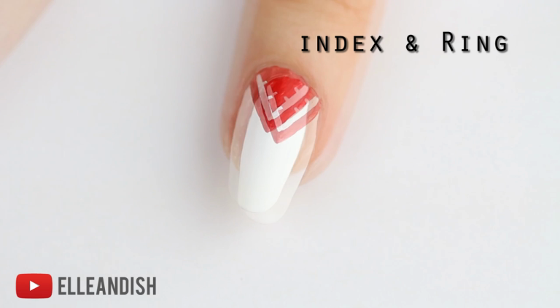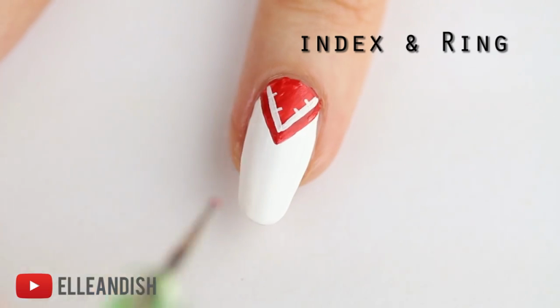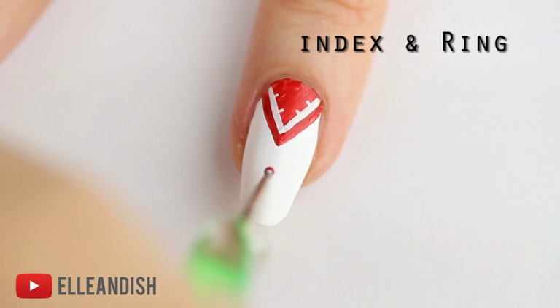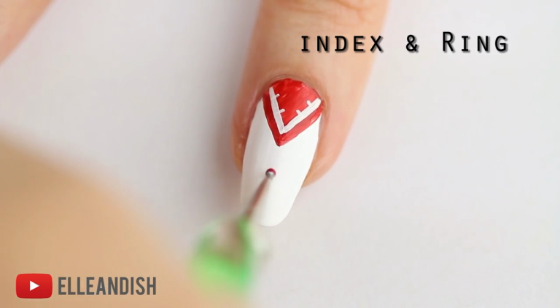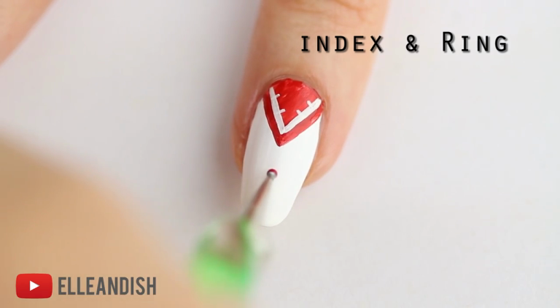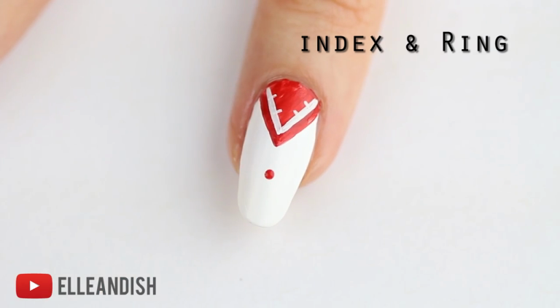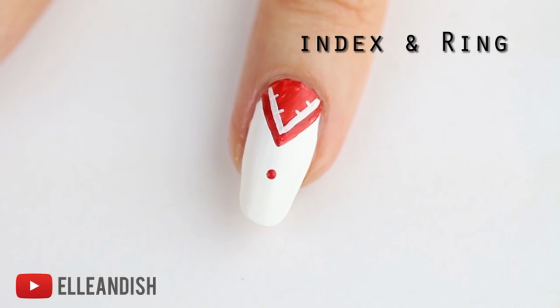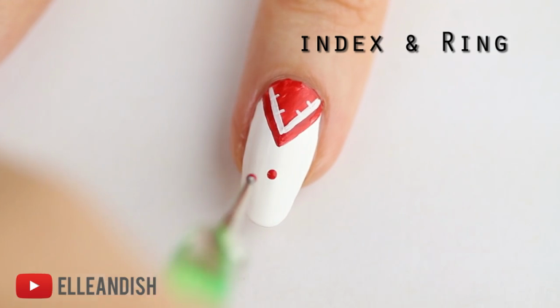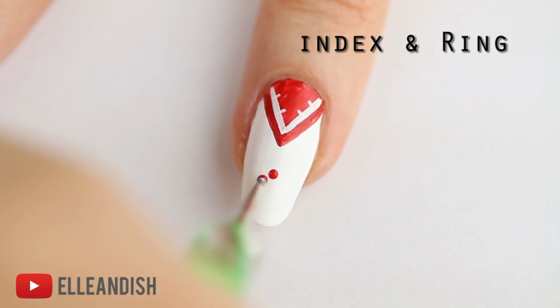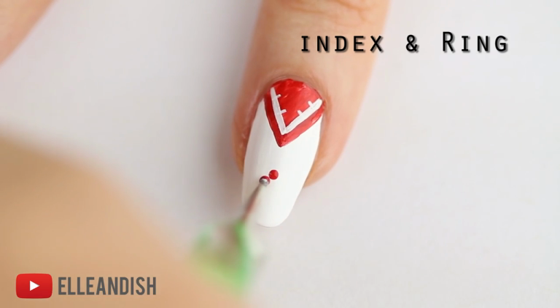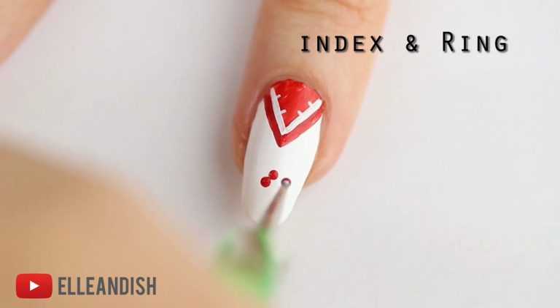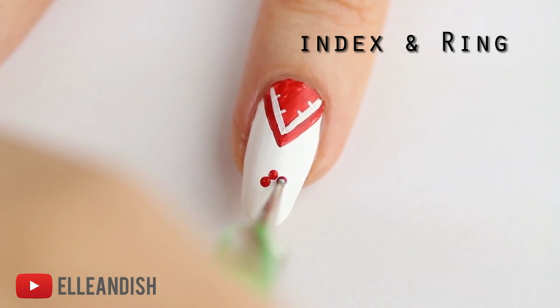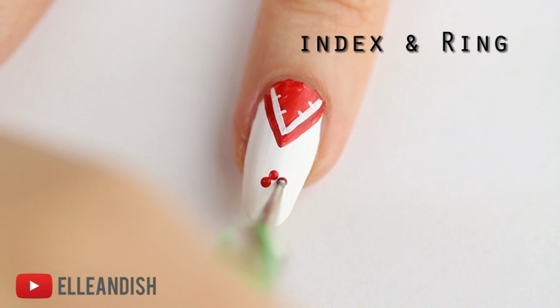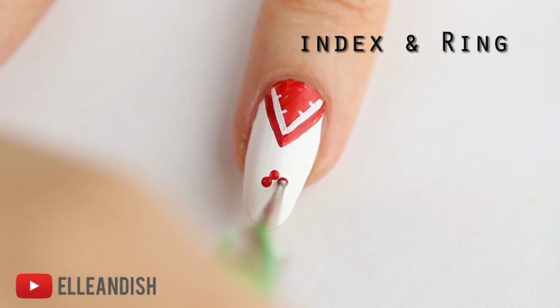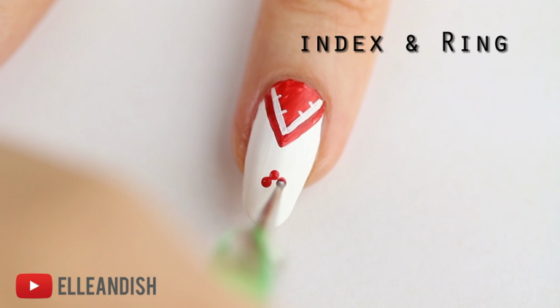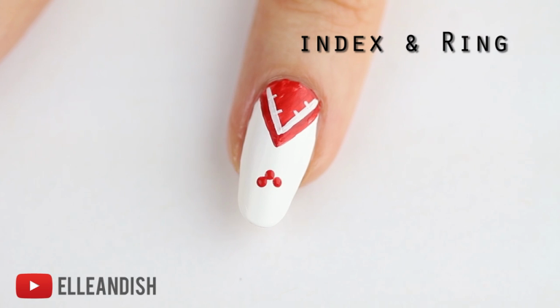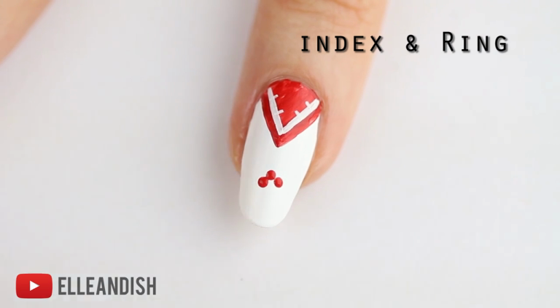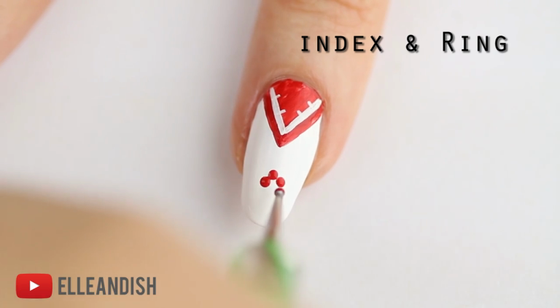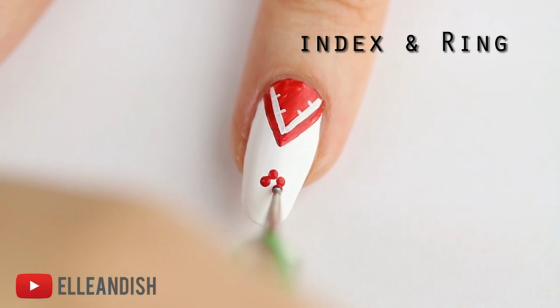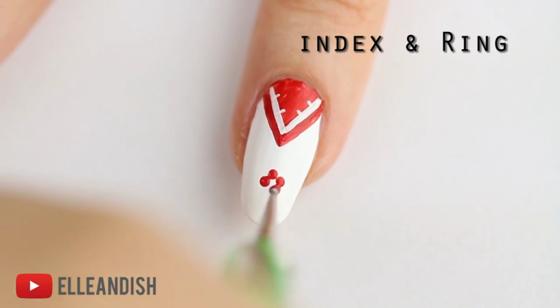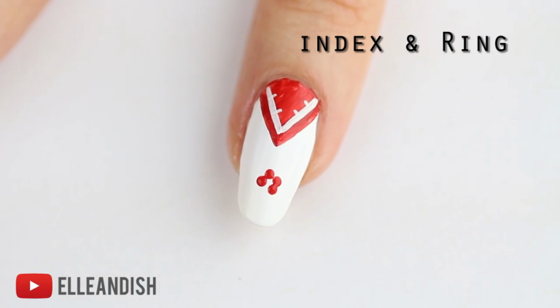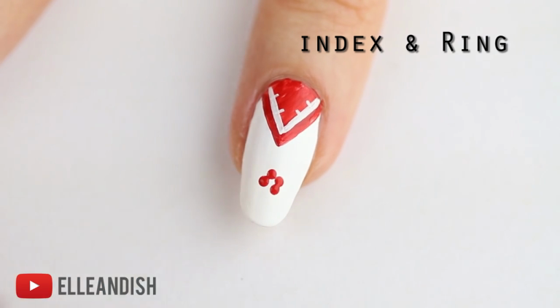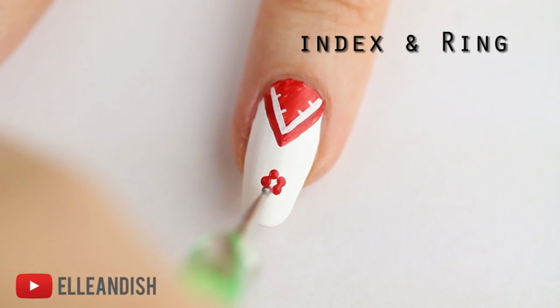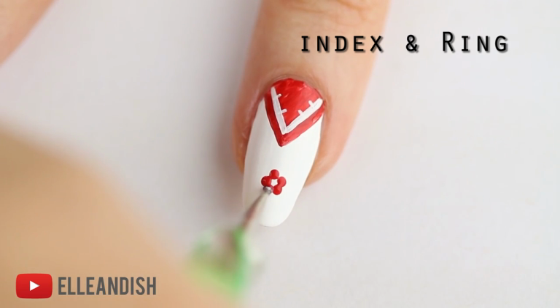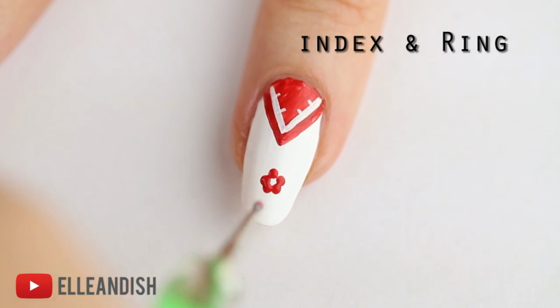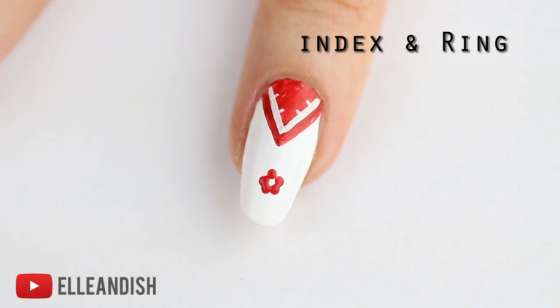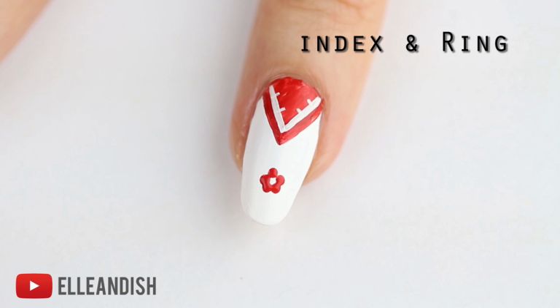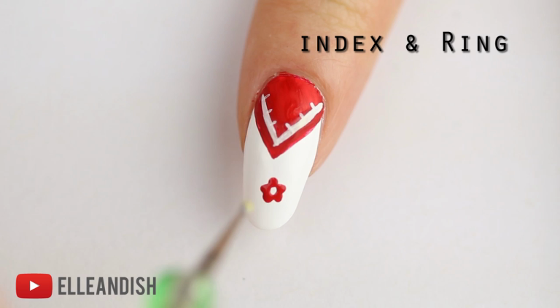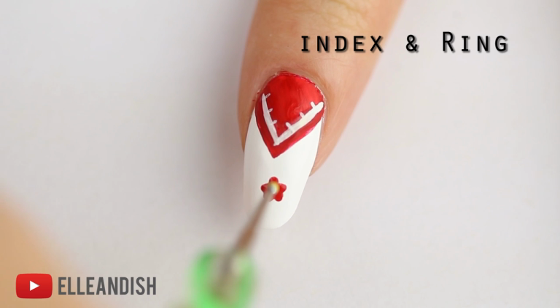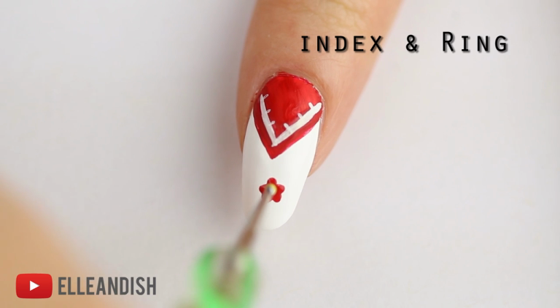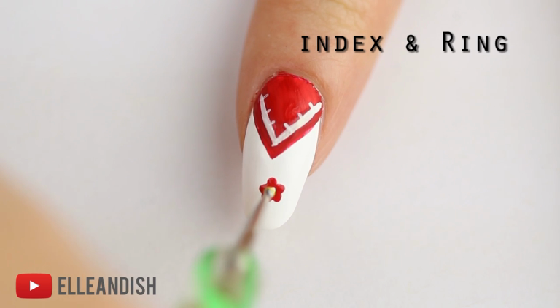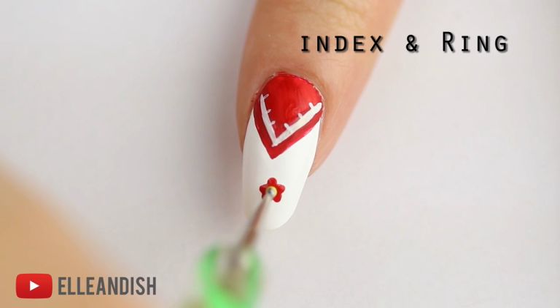And underneath our little red triangles, I'm going to use a dotting tool to make a simple five petal flower with circles. Then fill in that flower with yellow.